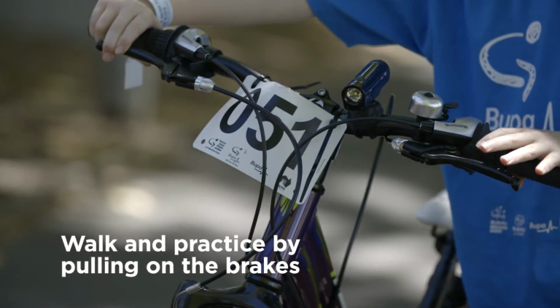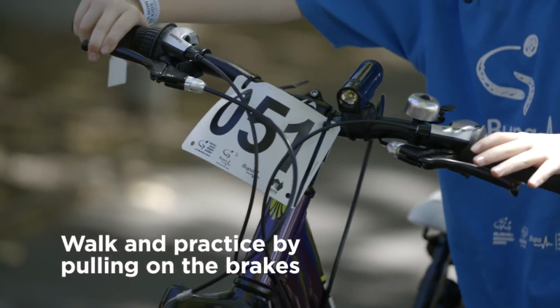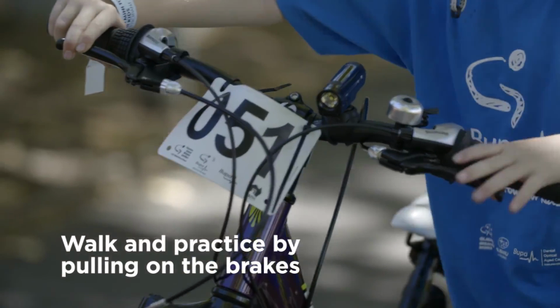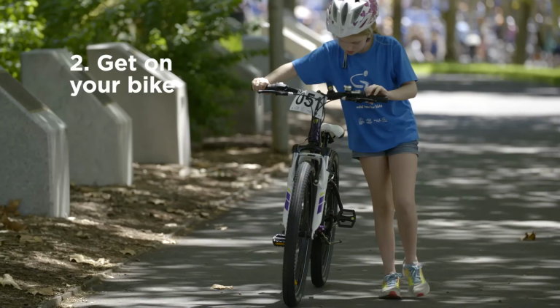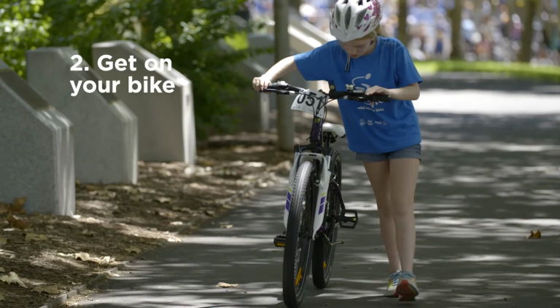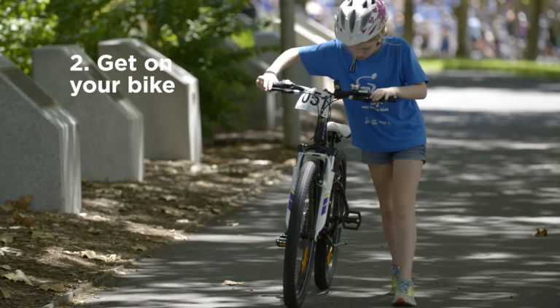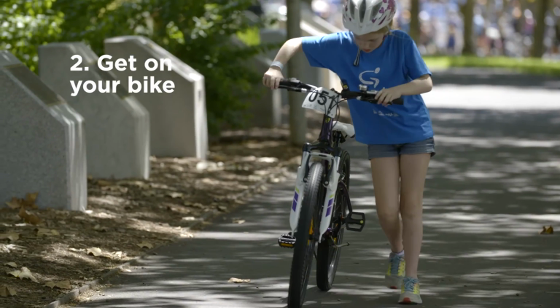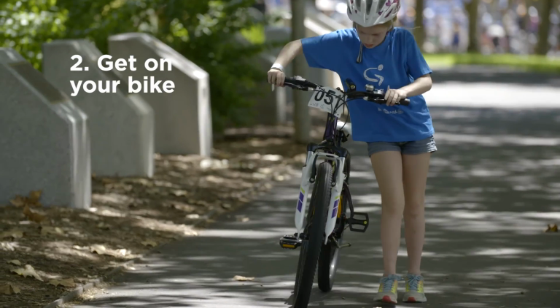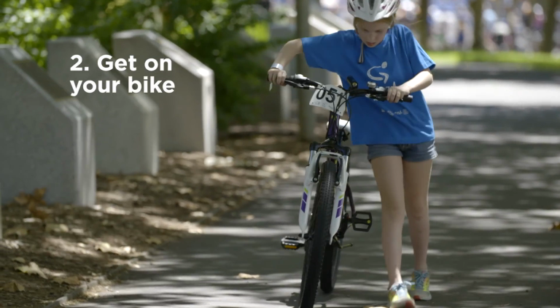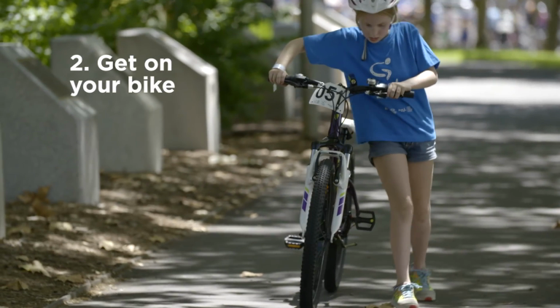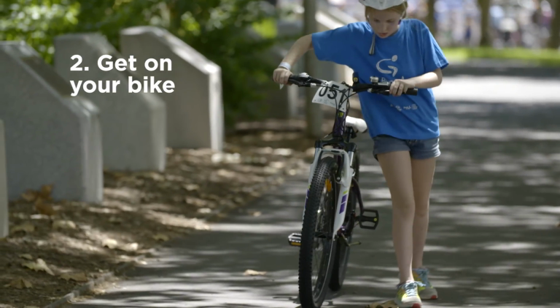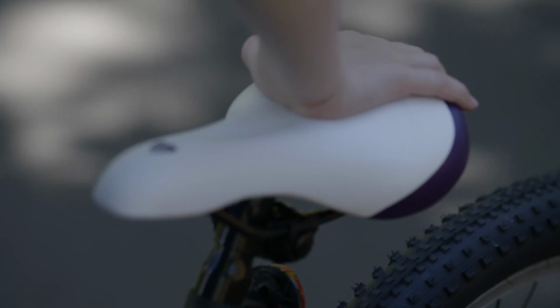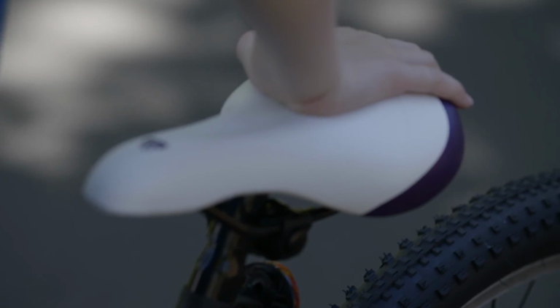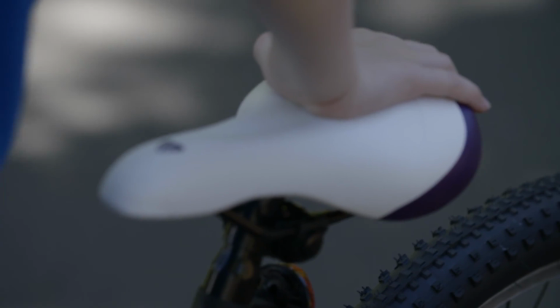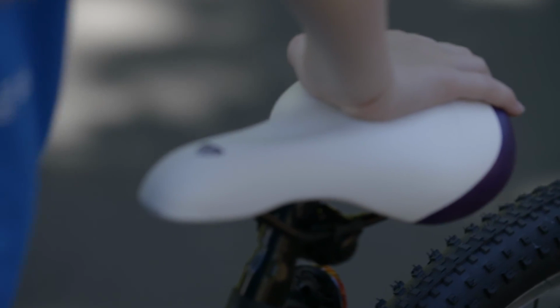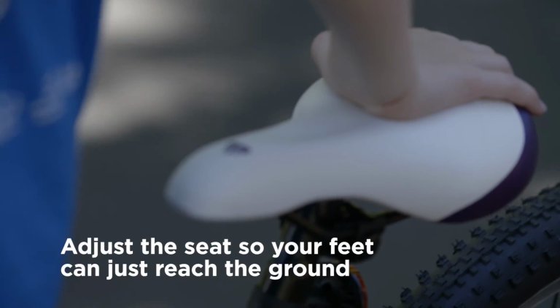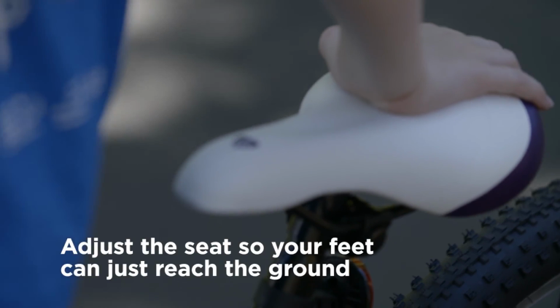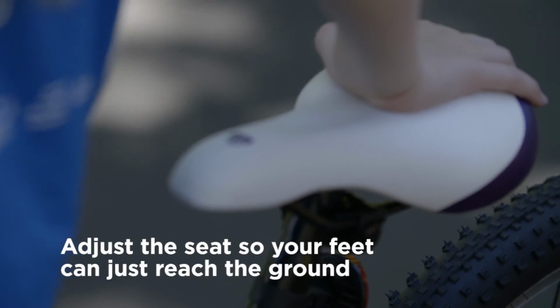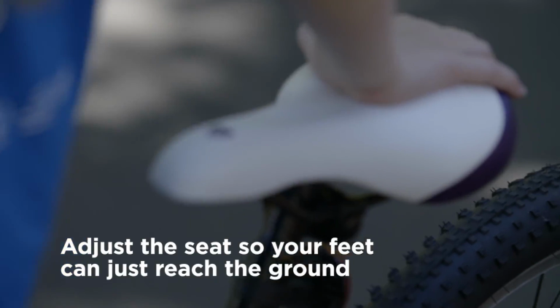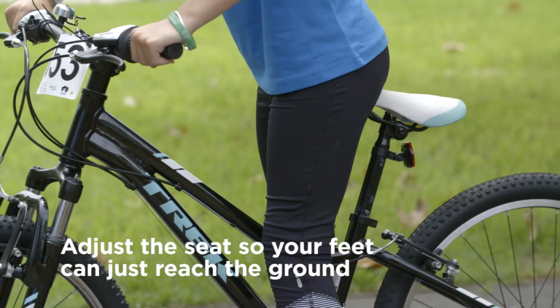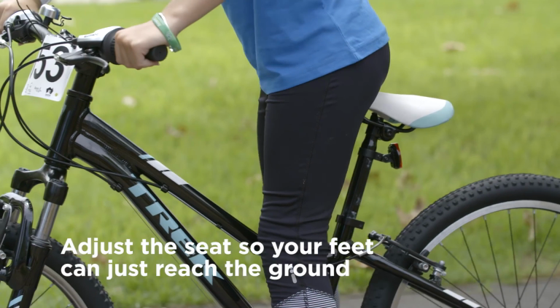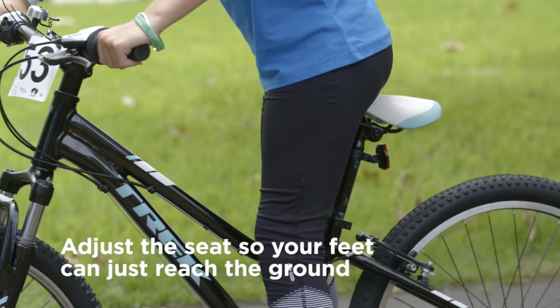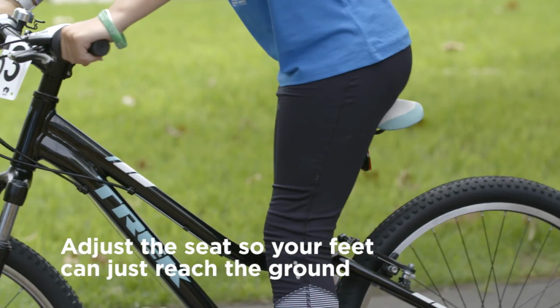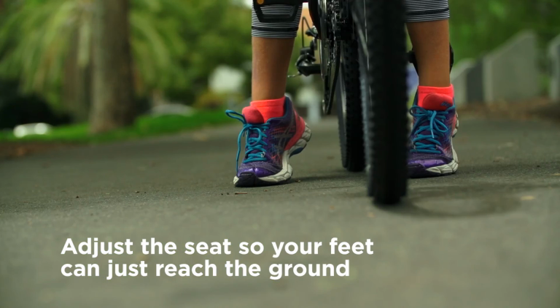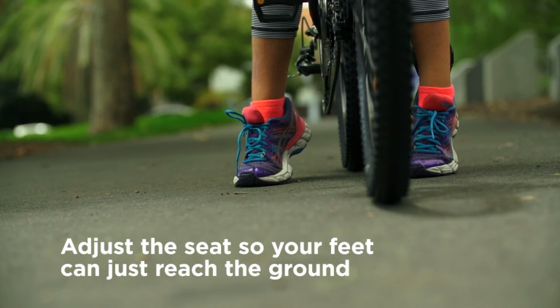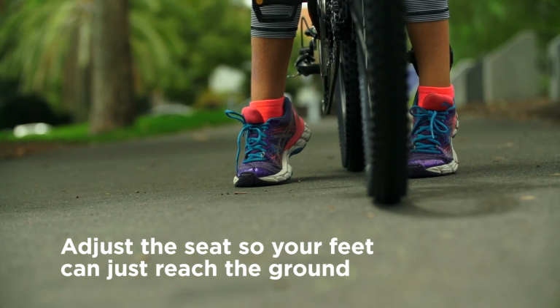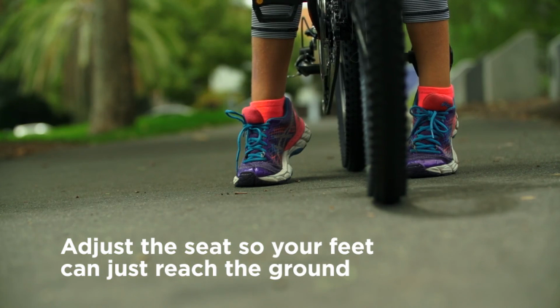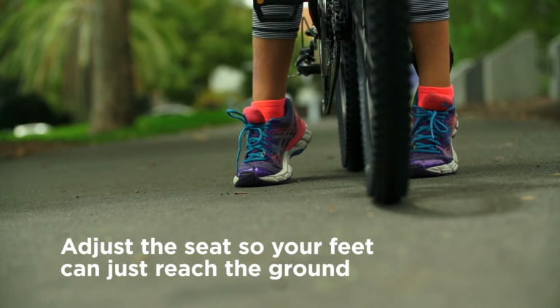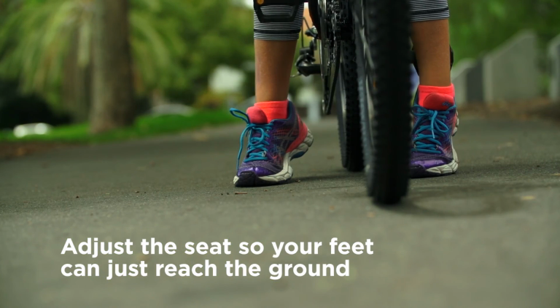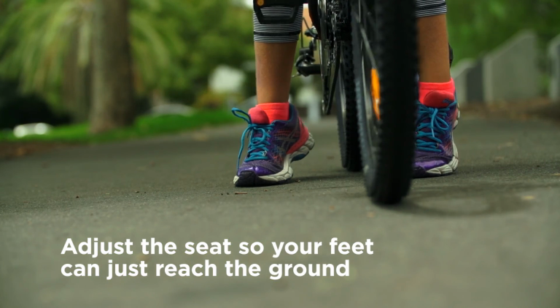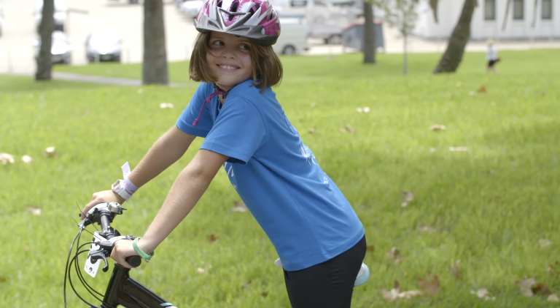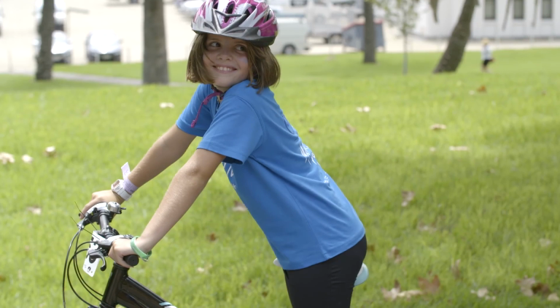After you get used to stopping it's time to get on your bike. Ask mum and dad to adjust the seat so your feet comfortably touch the ground when you sit on it.